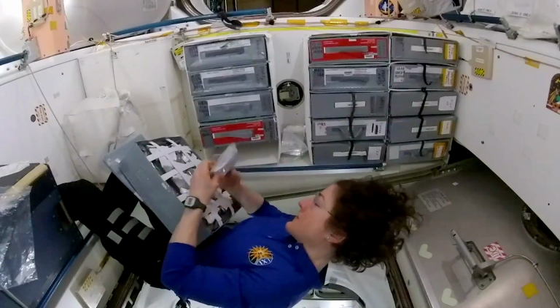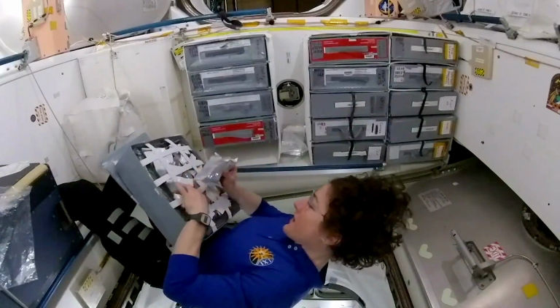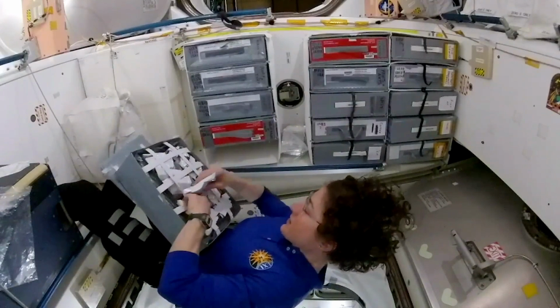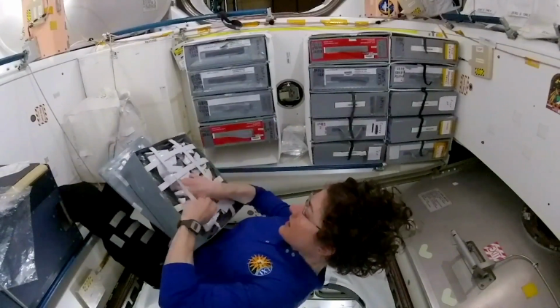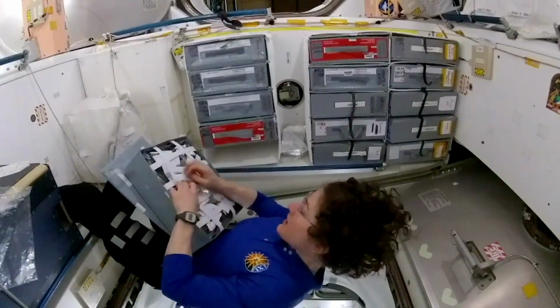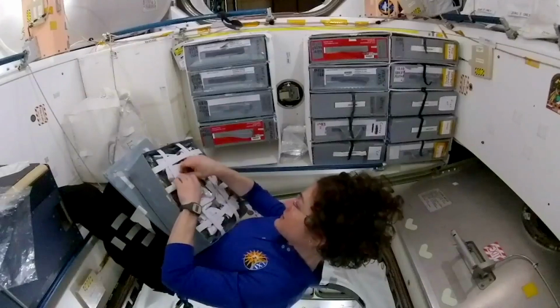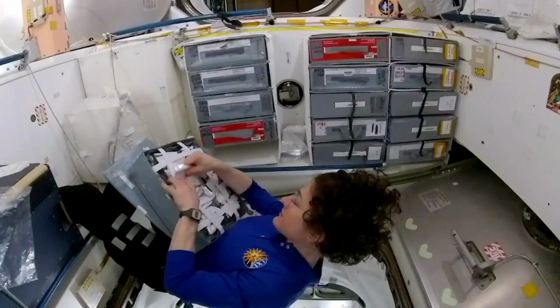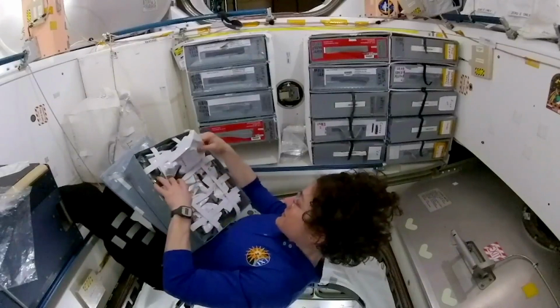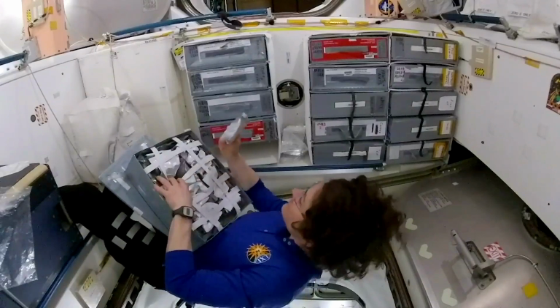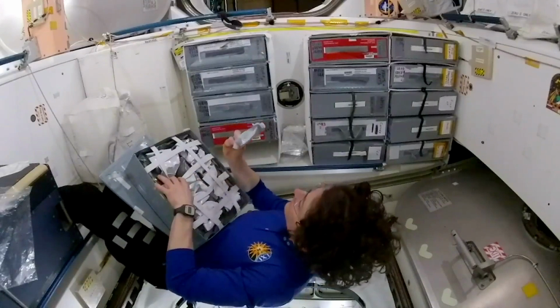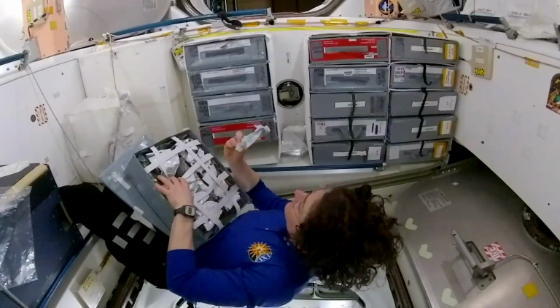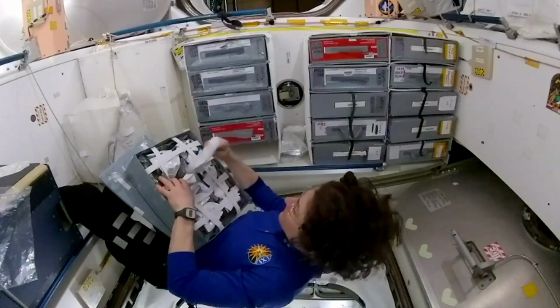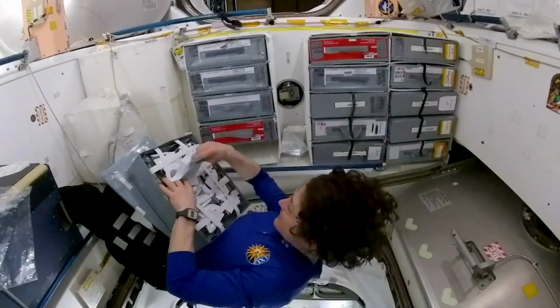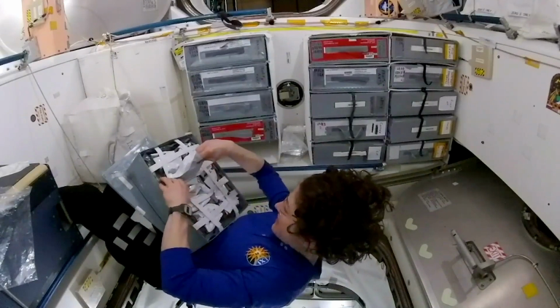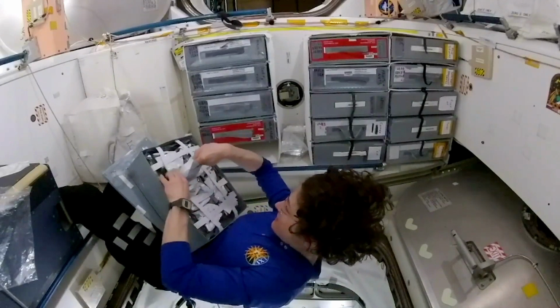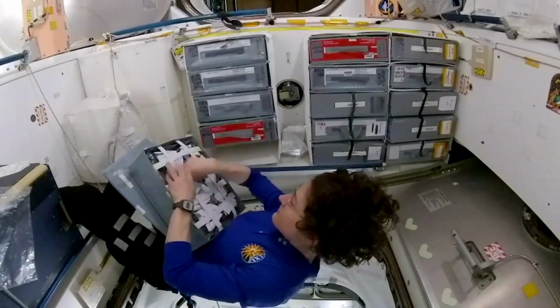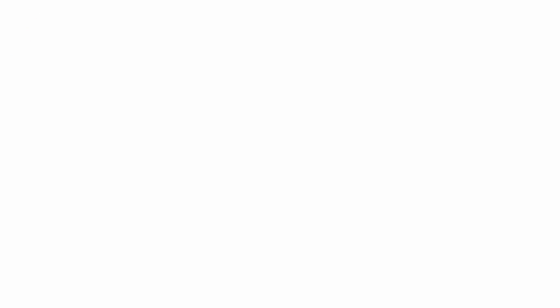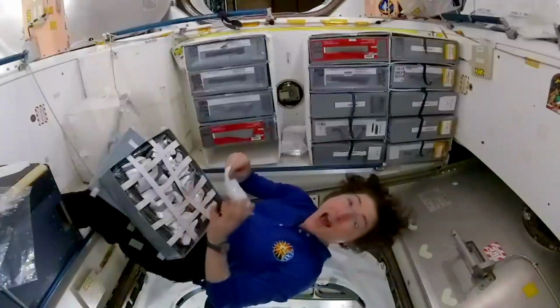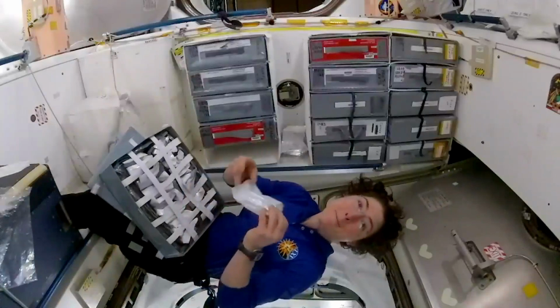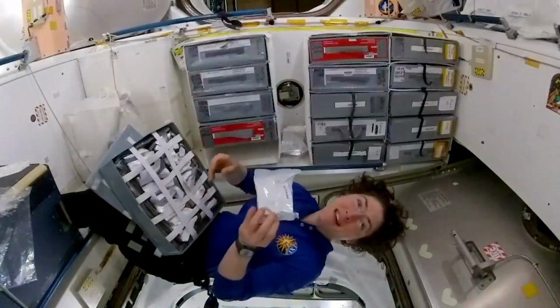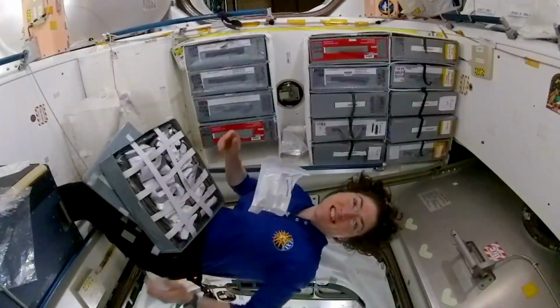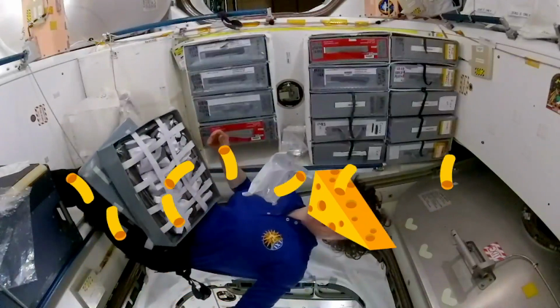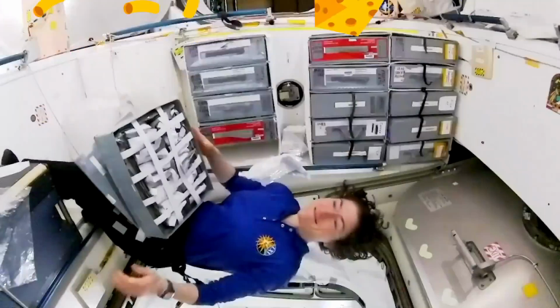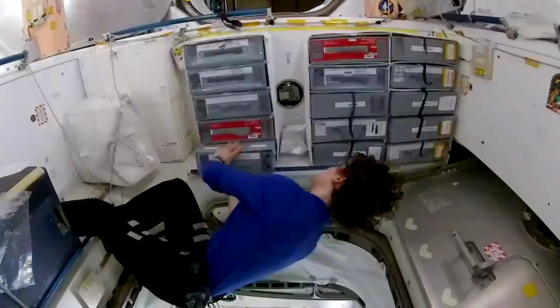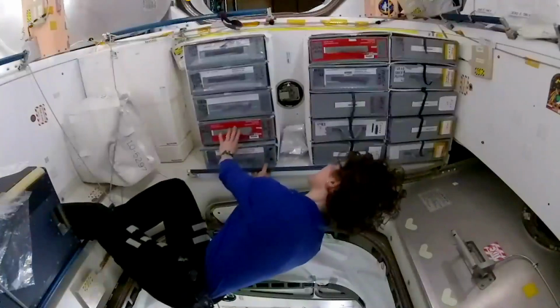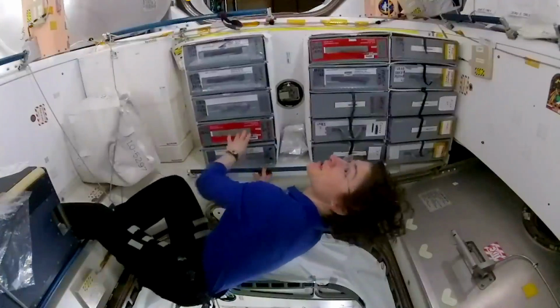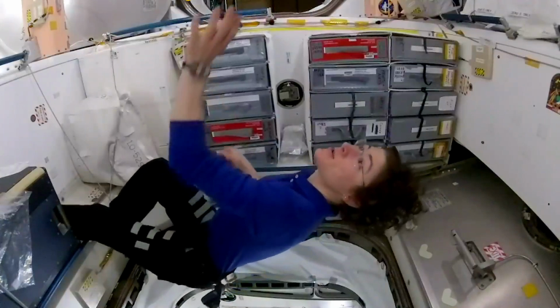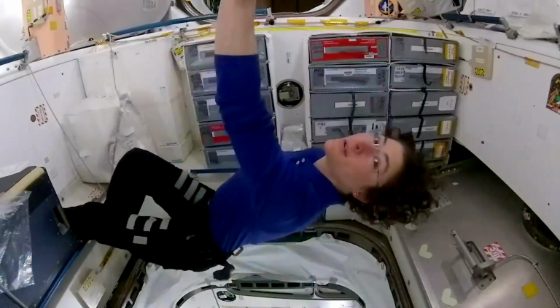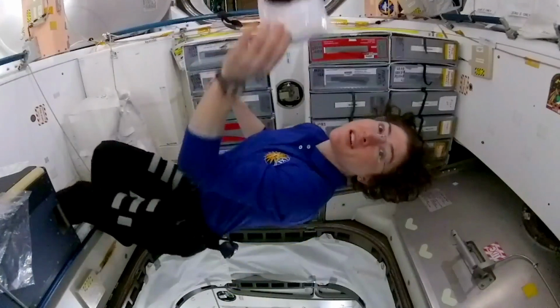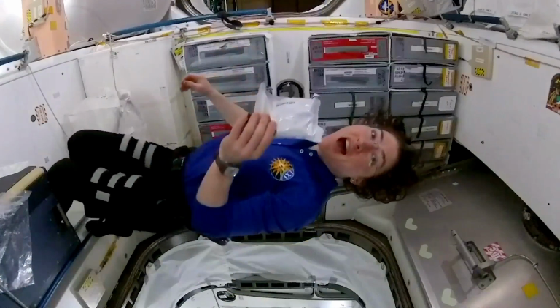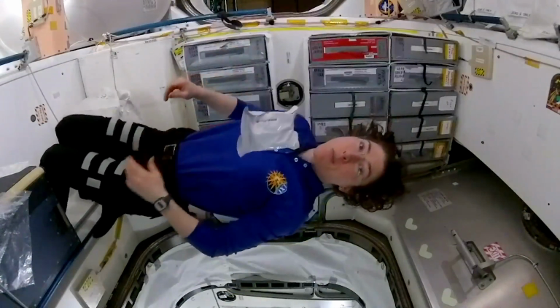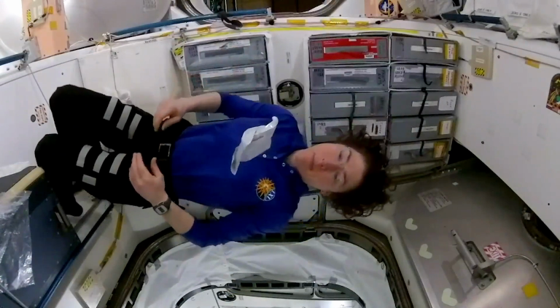Let's see if I can find it. That's rice. Rice again. Mac and cheese — there it is. Next, I'm going to show you how we open them up.